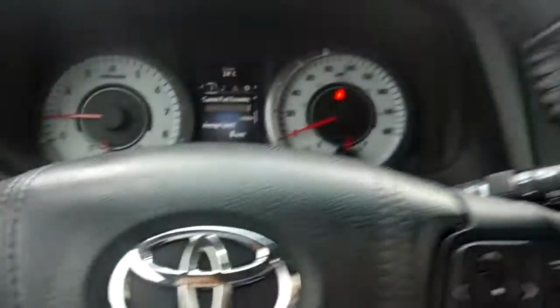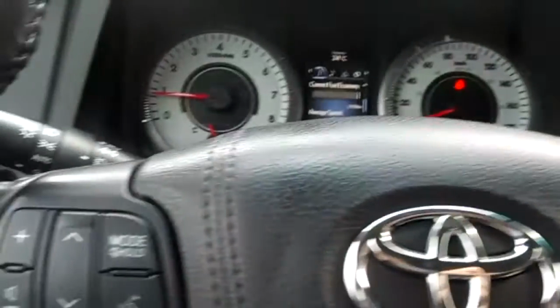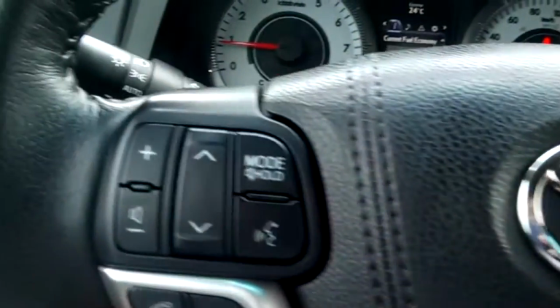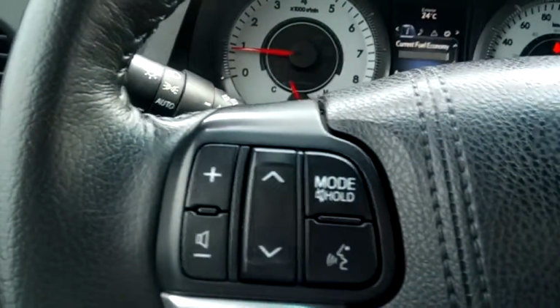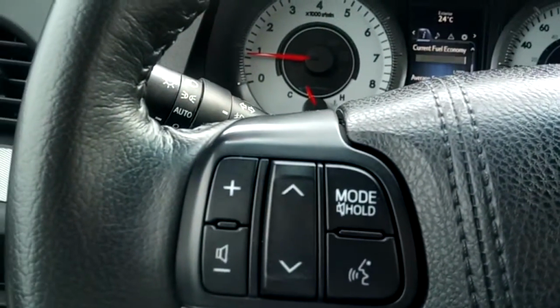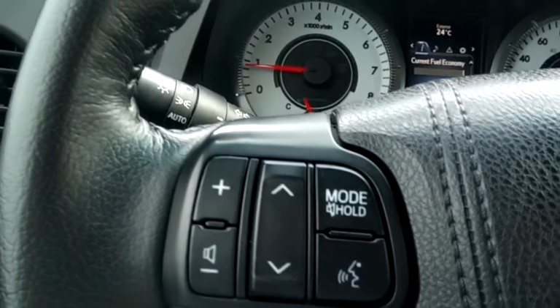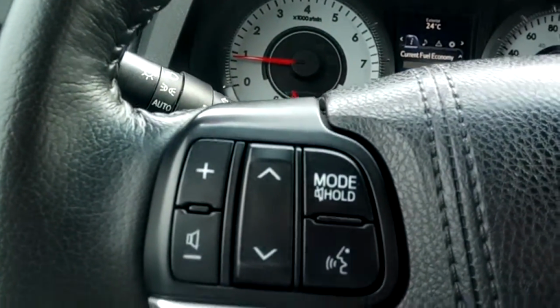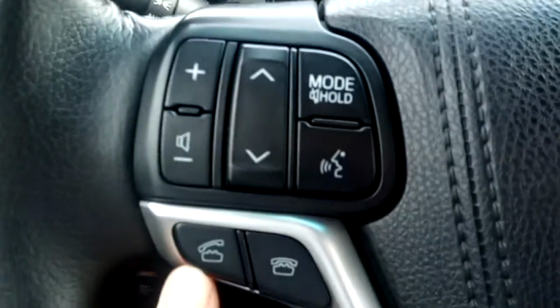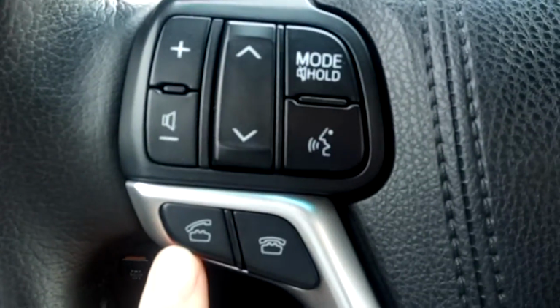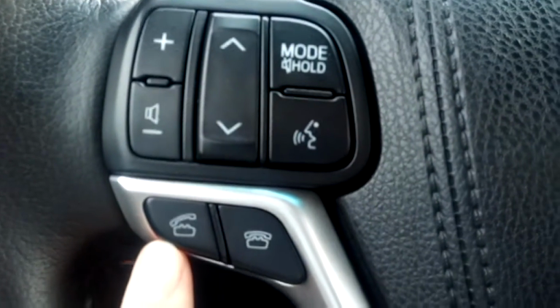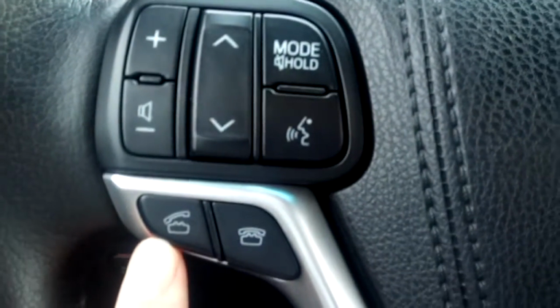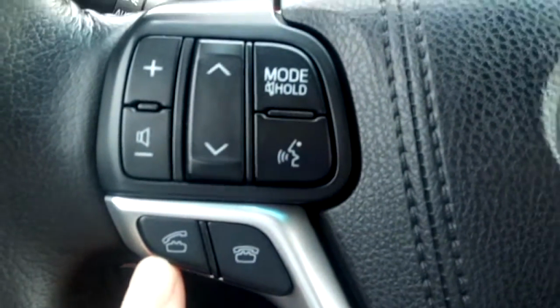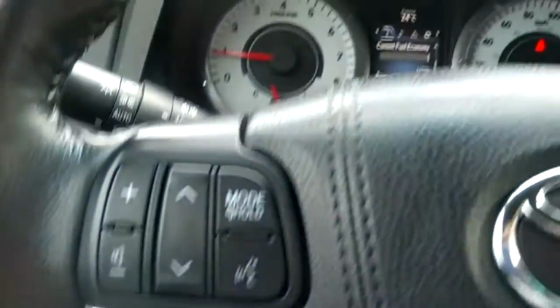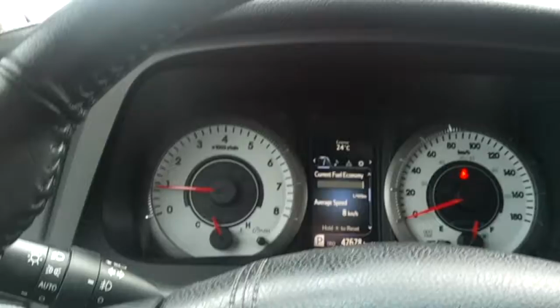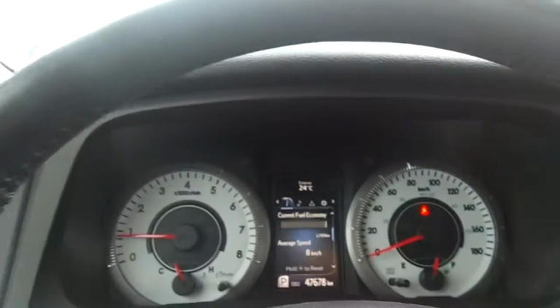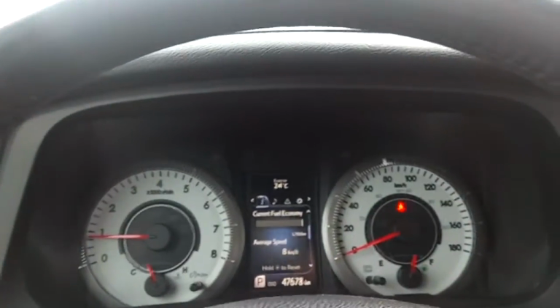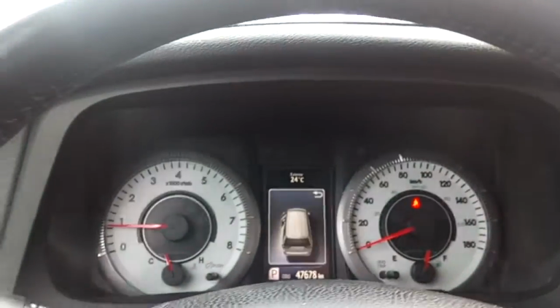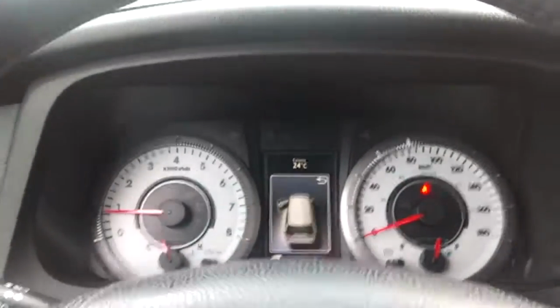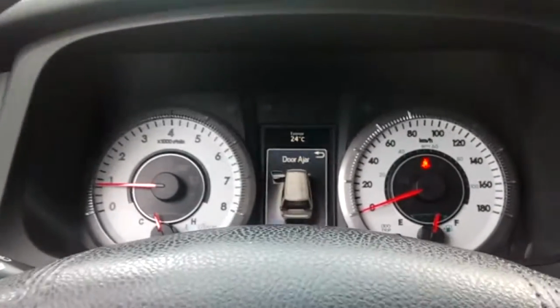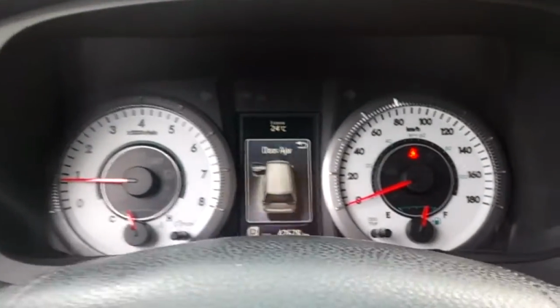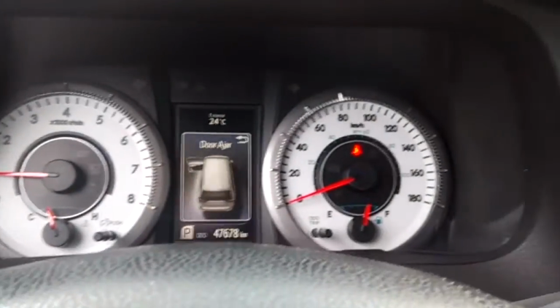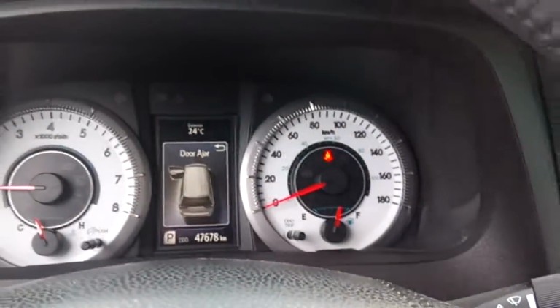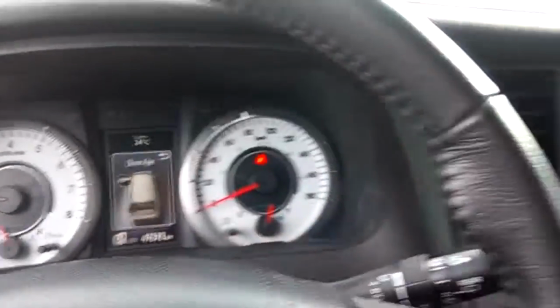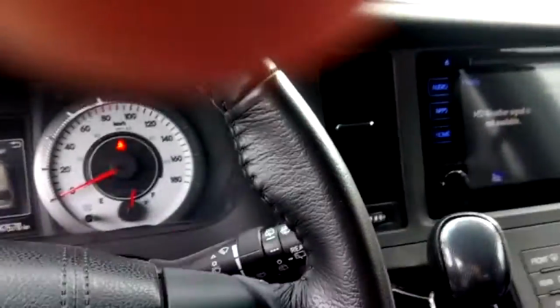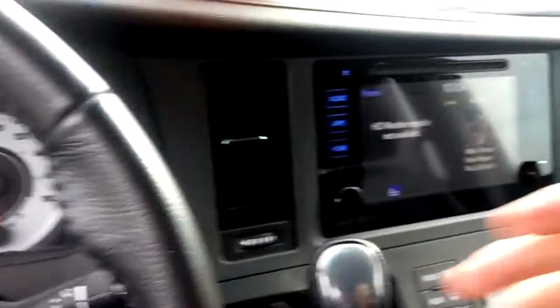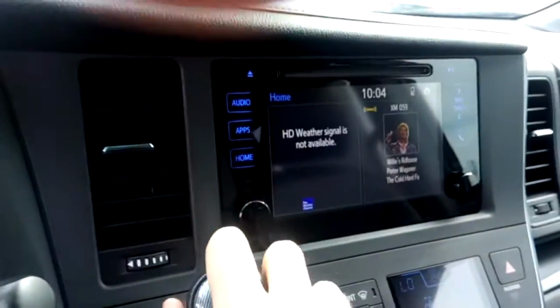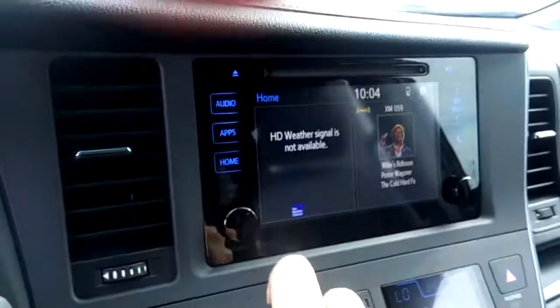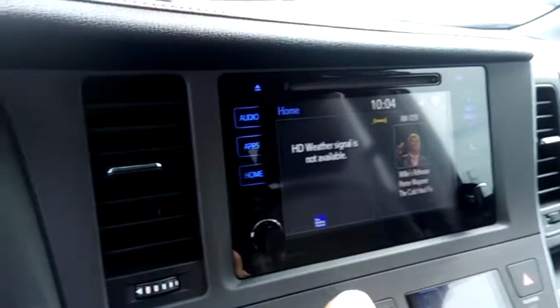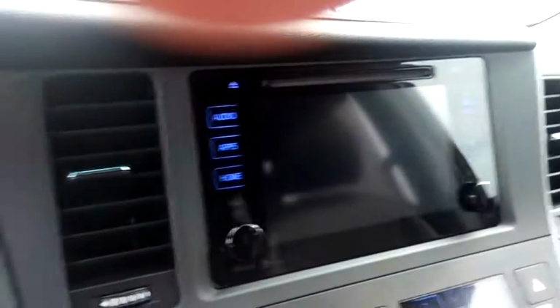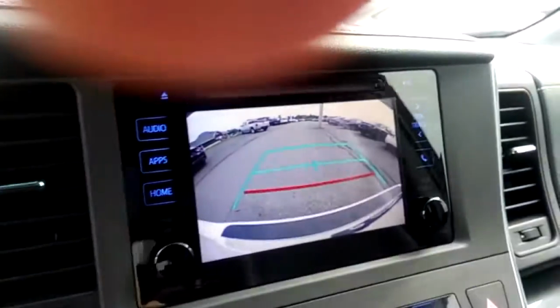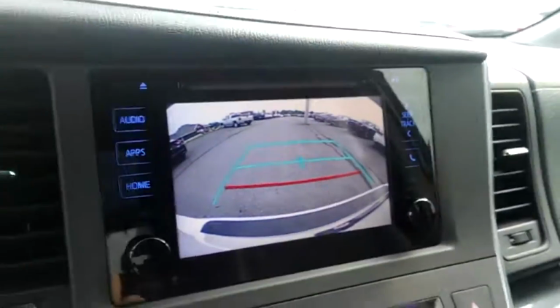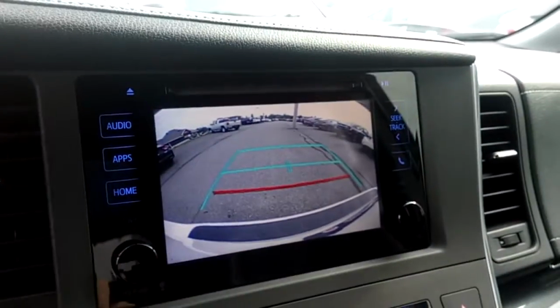There's Bluetooth connectivity which can be accessed on the steering wheel. This vehicle also features a backup camera.